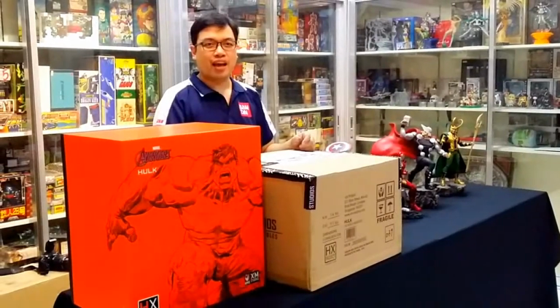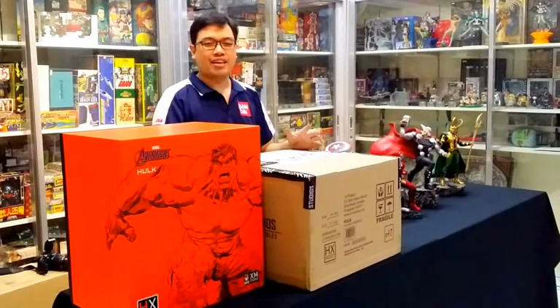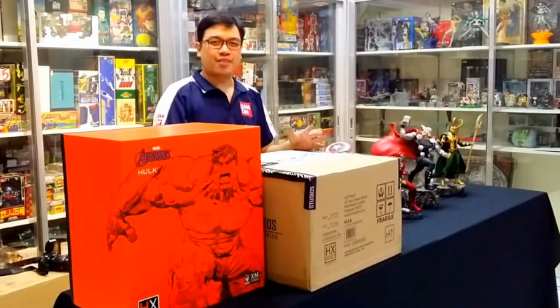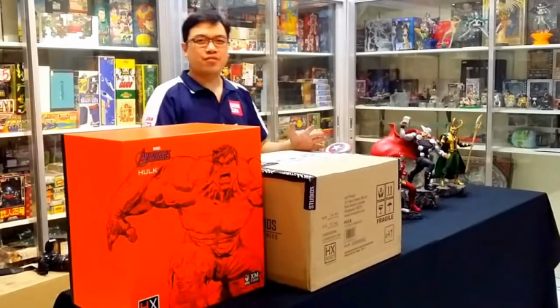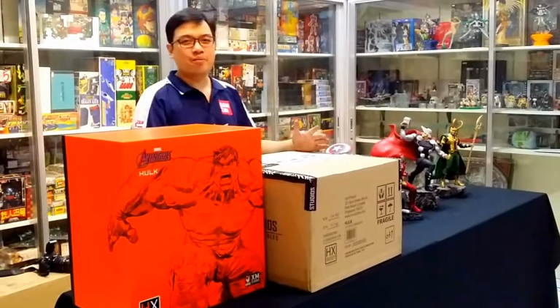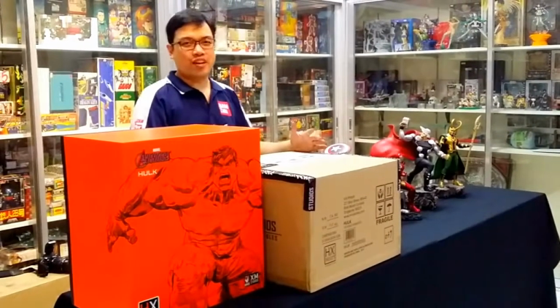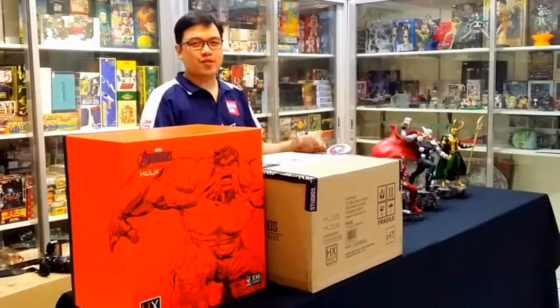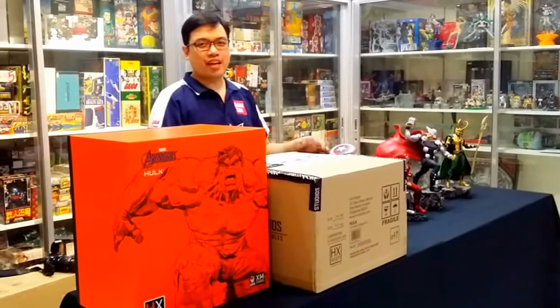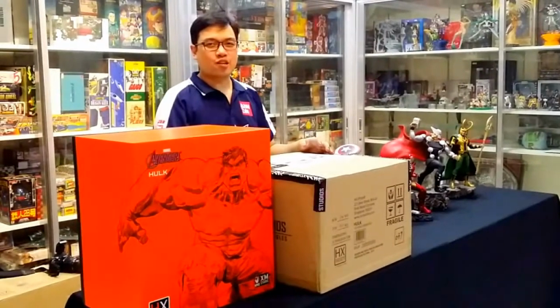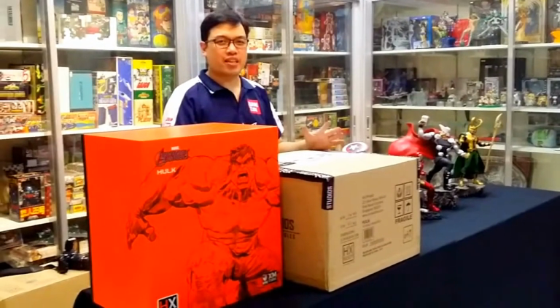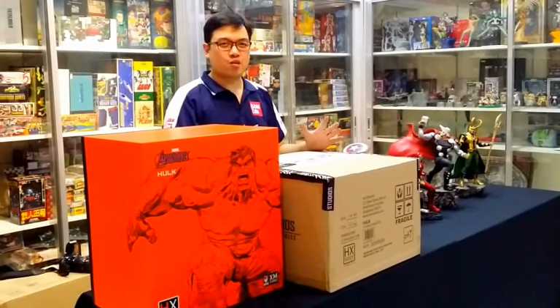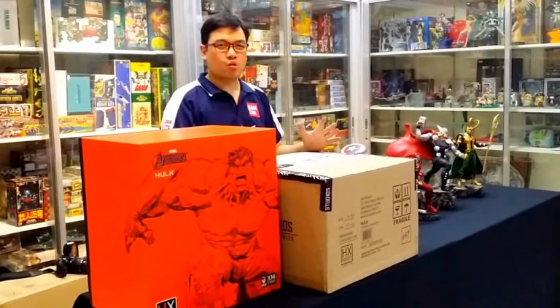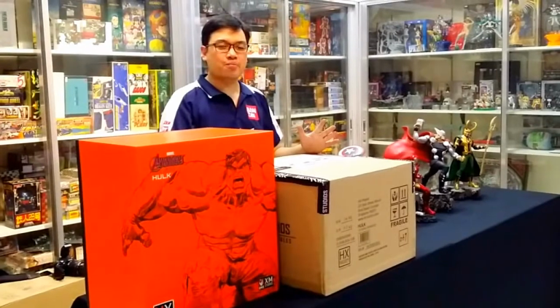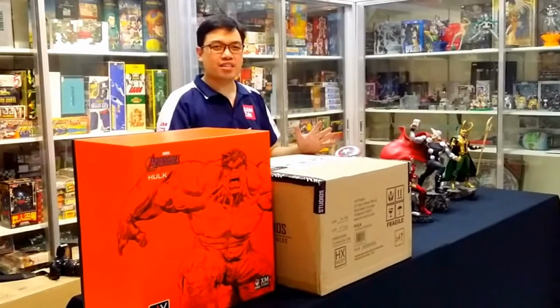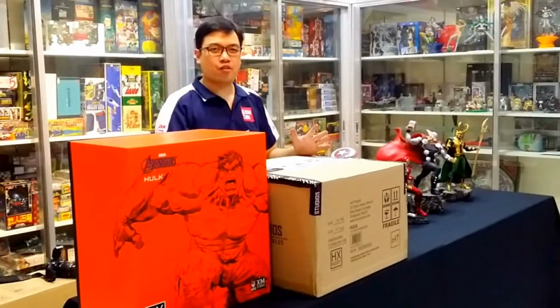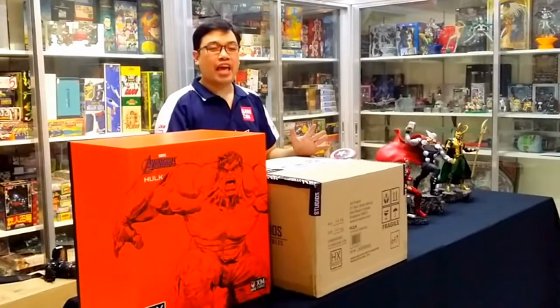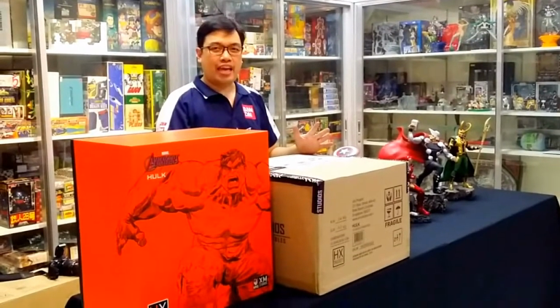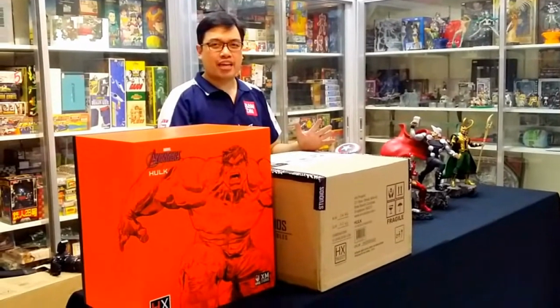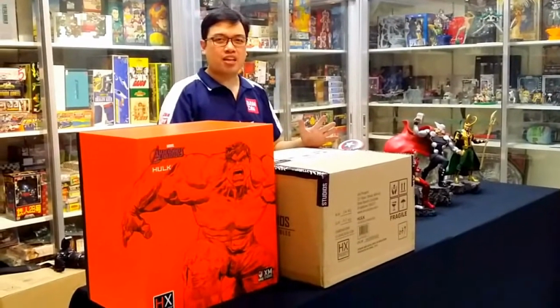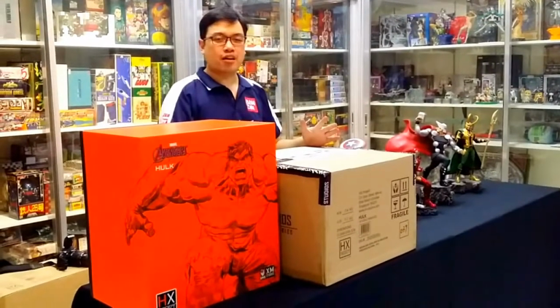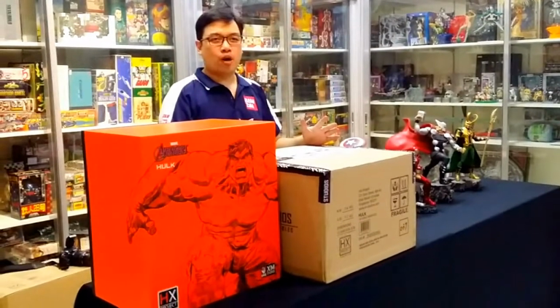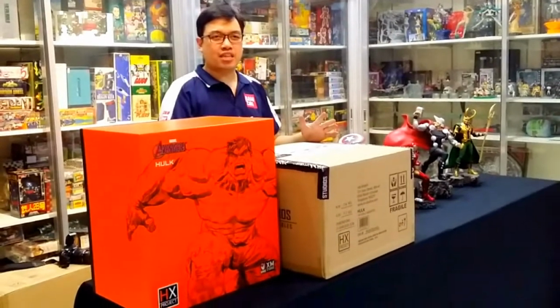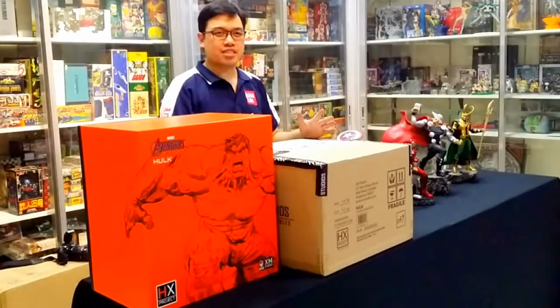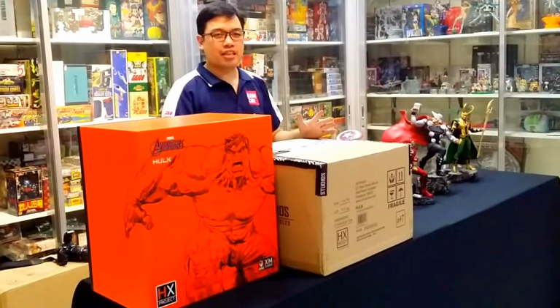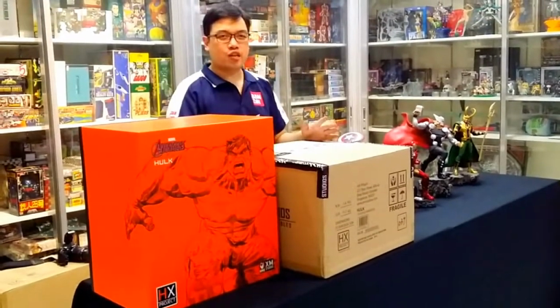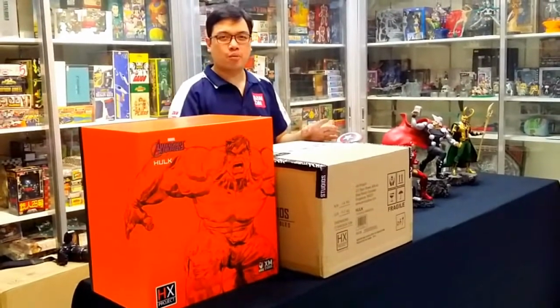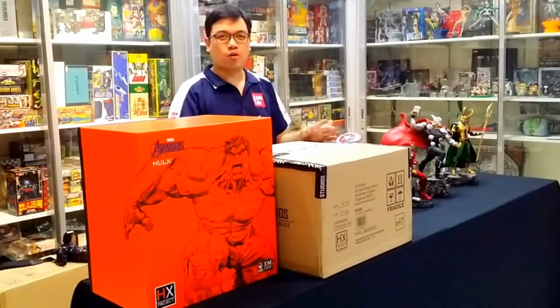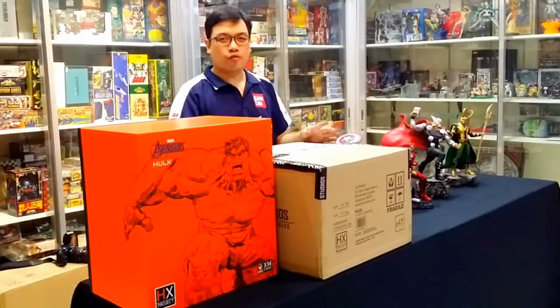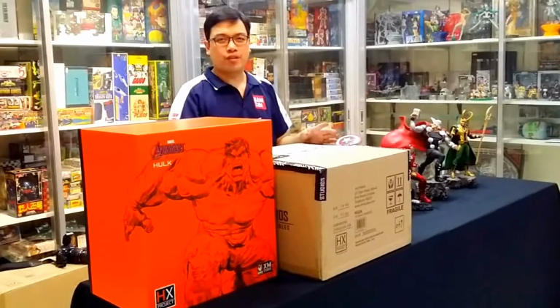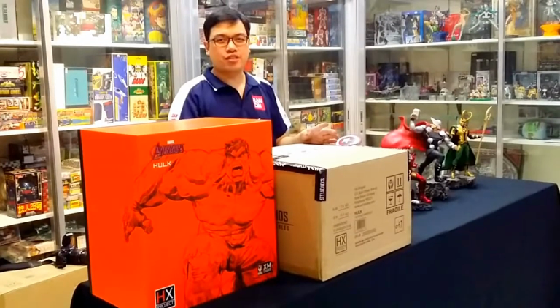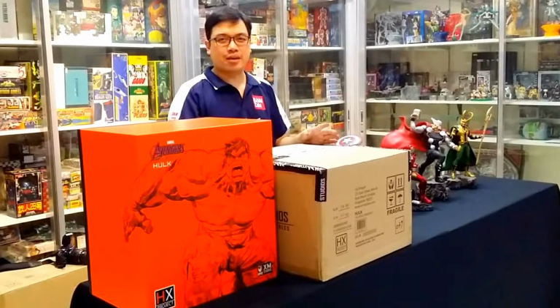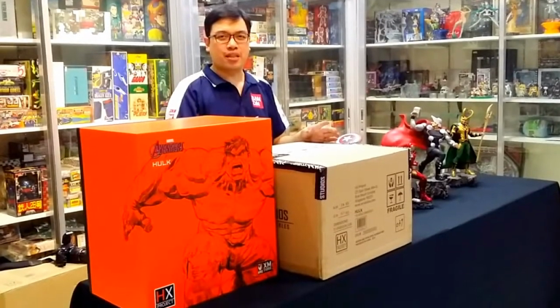Hi, I'm Malvin Lim of GreatToysOnline.com and I'm going to do a quick unboxing of HX Project 1/6 Scale Incredible Hulk from Avengers Assemble.